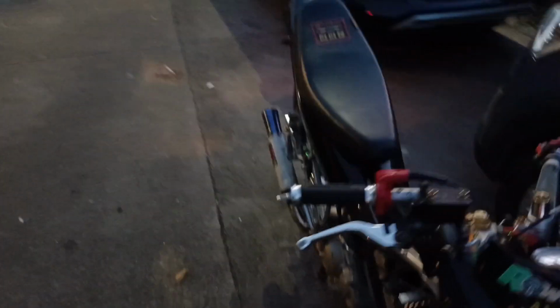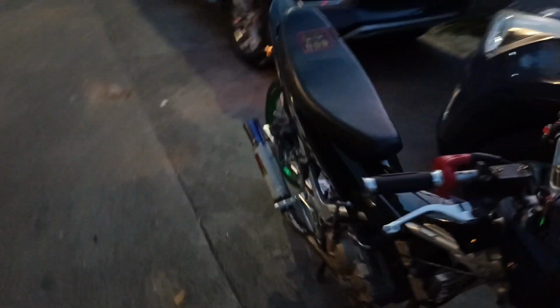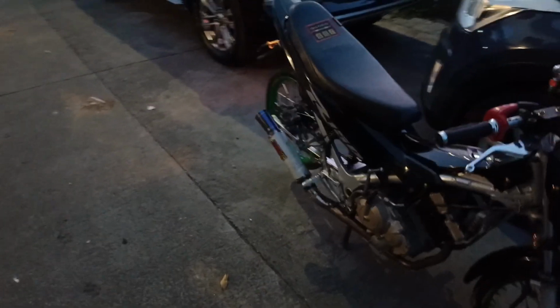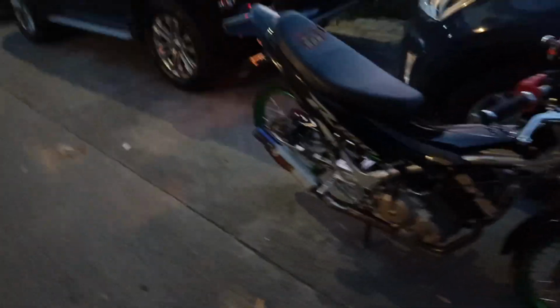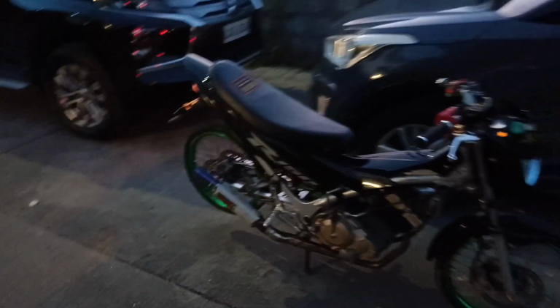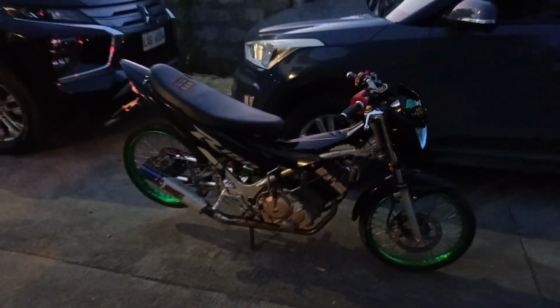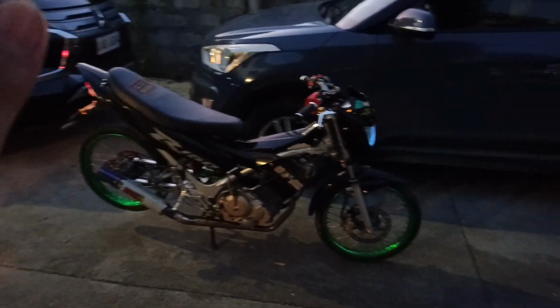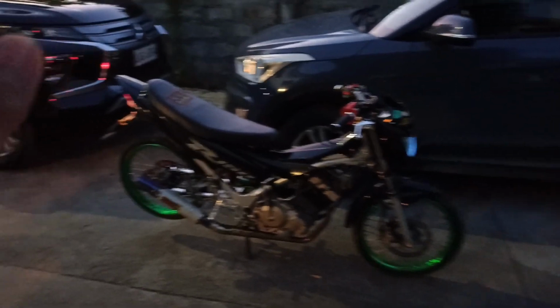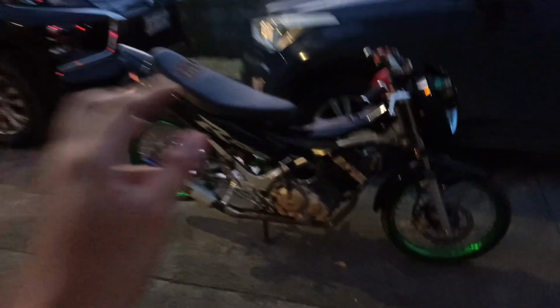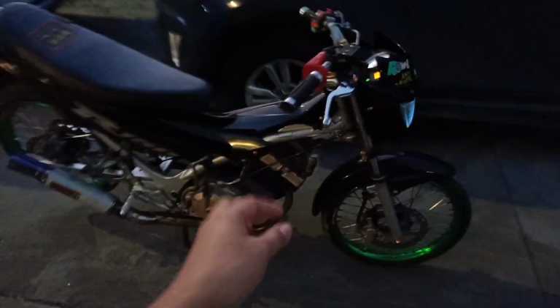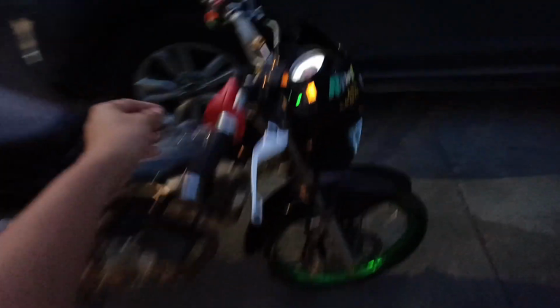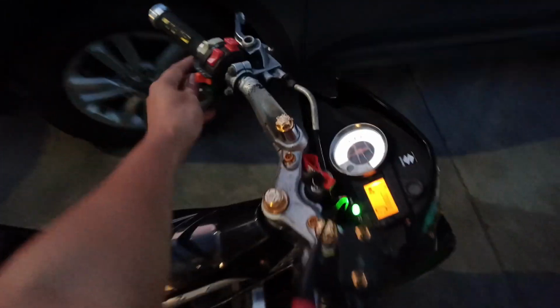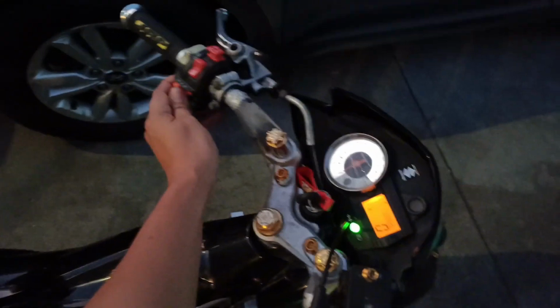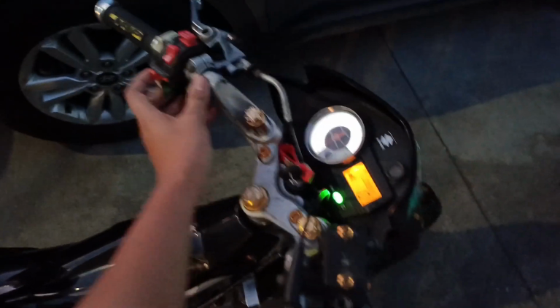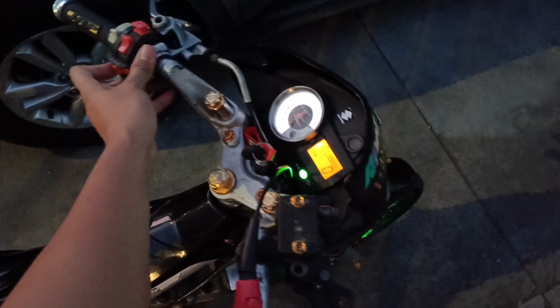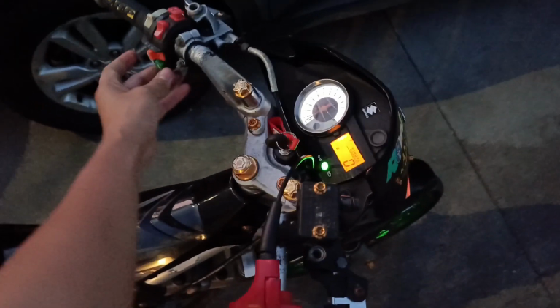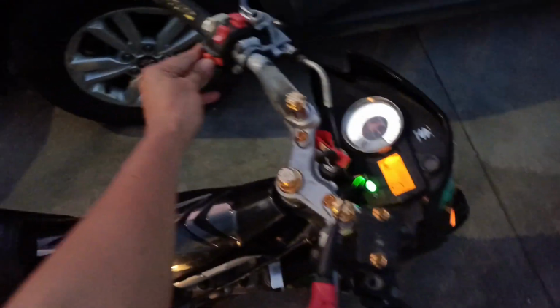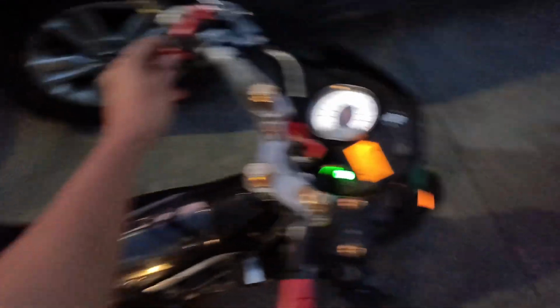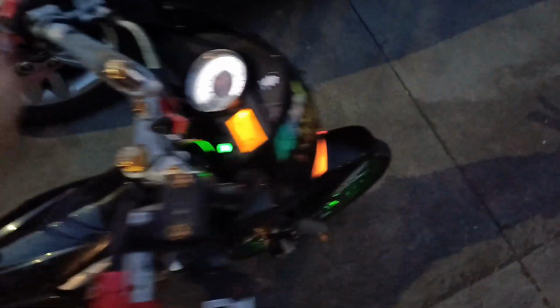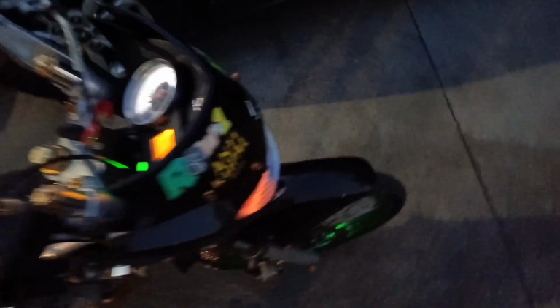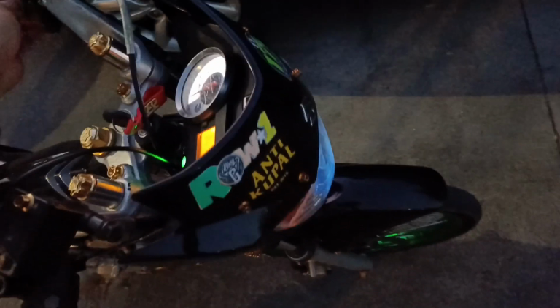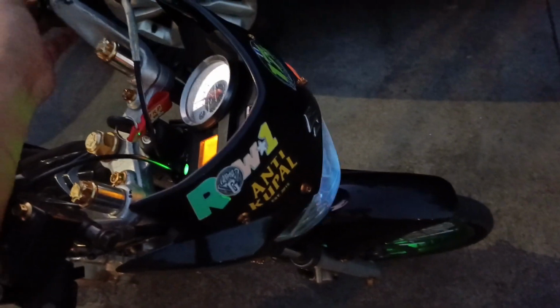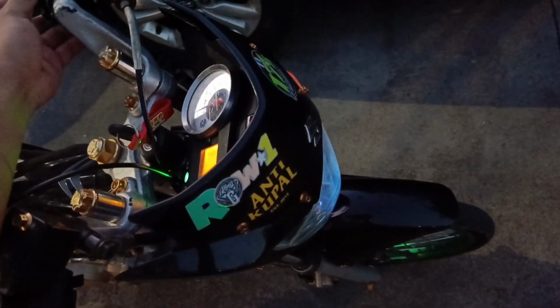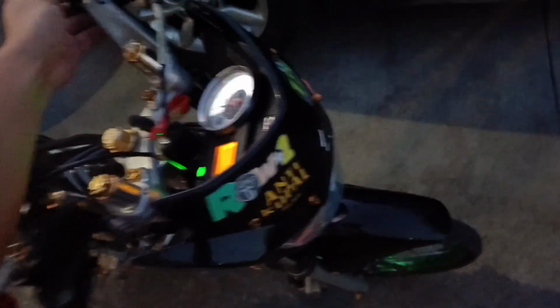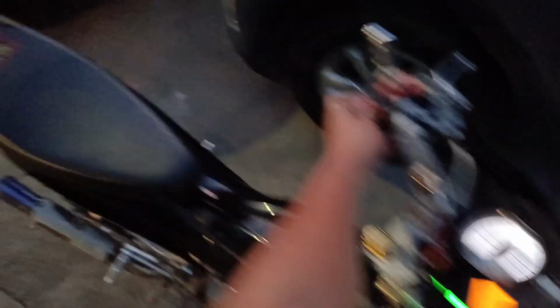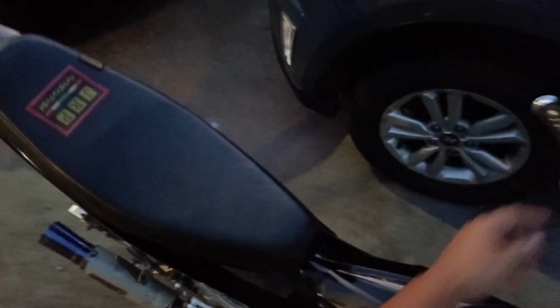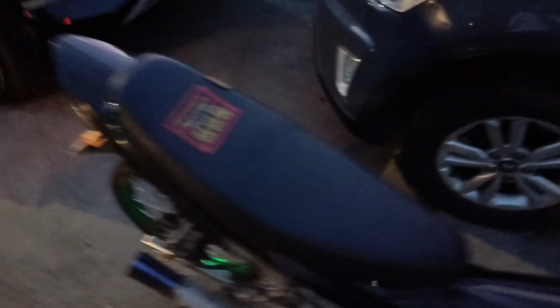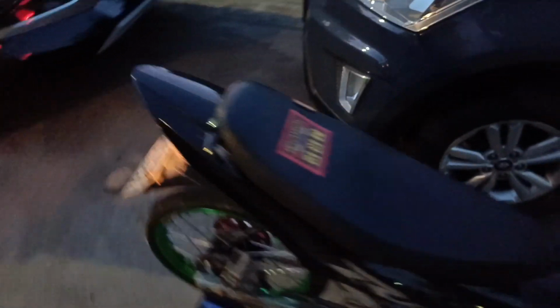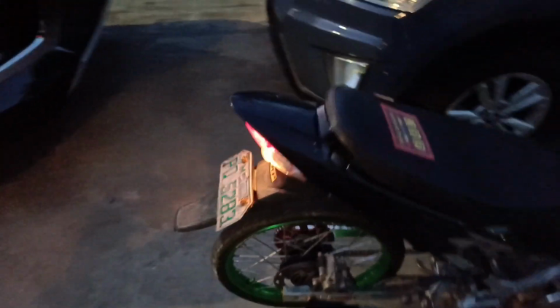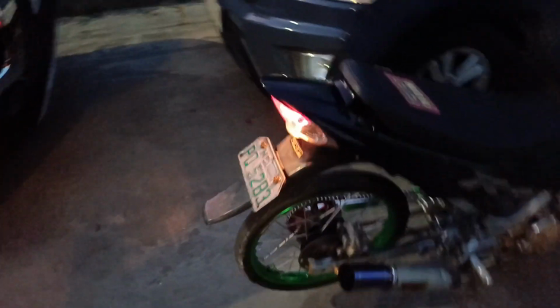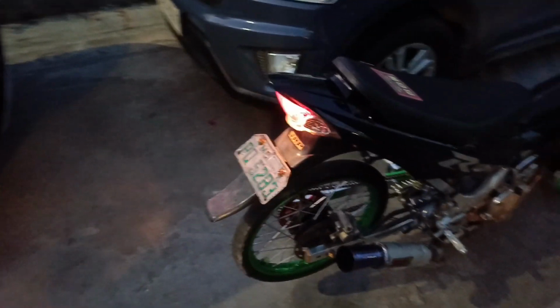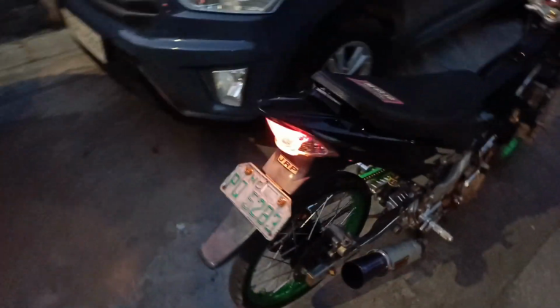Motor ng kapatid ko. Ngayon, aayusin lang natin yung mga wiring nya kasi di gumagana yung signal light. Paano ba yung signal light na ito? Gumagana yung harap, yung likod yung hindi. Sa likod wala.